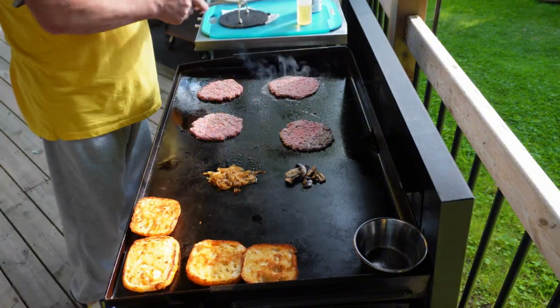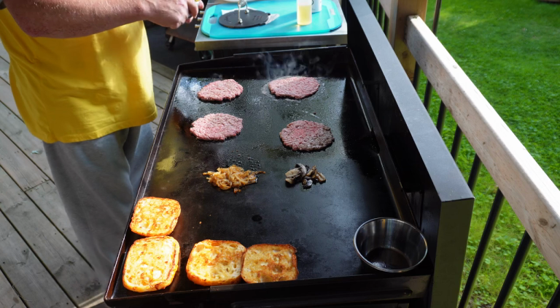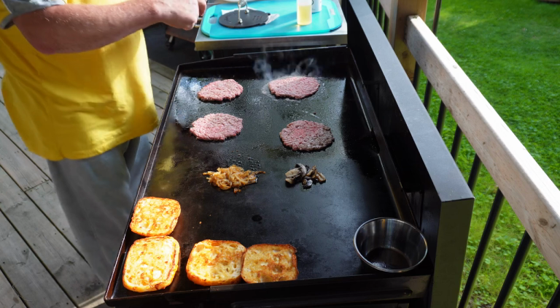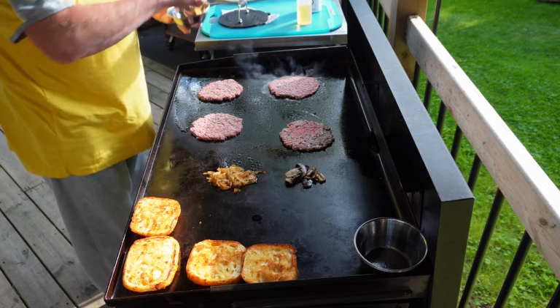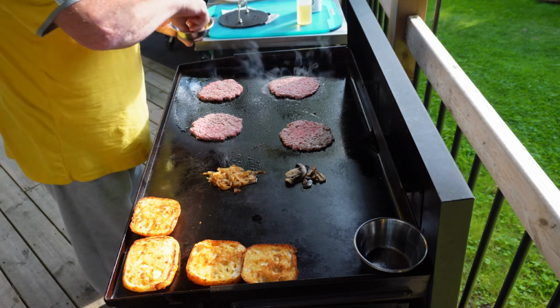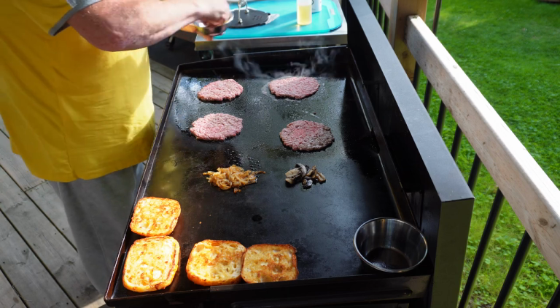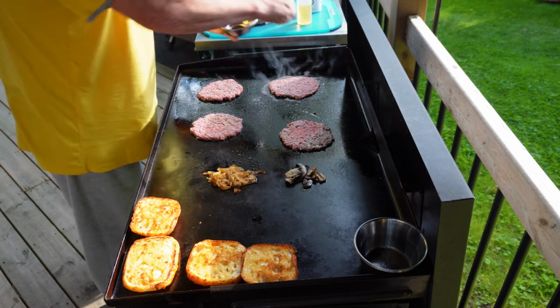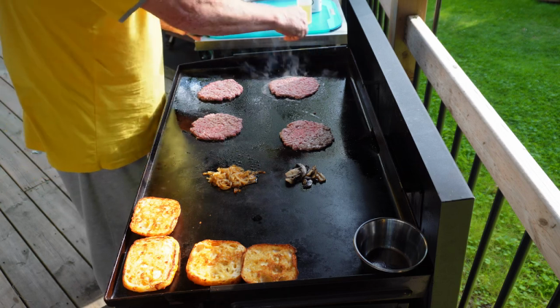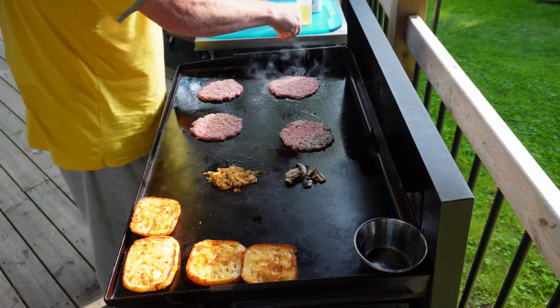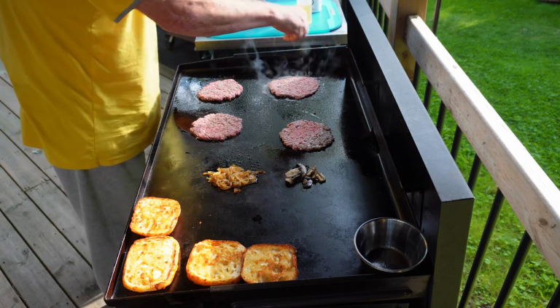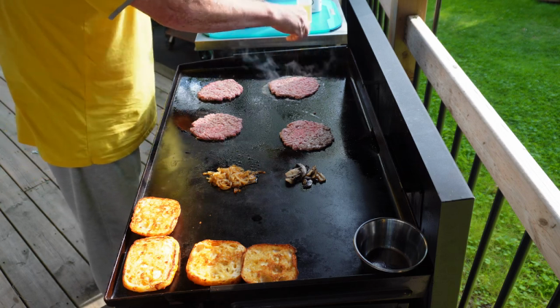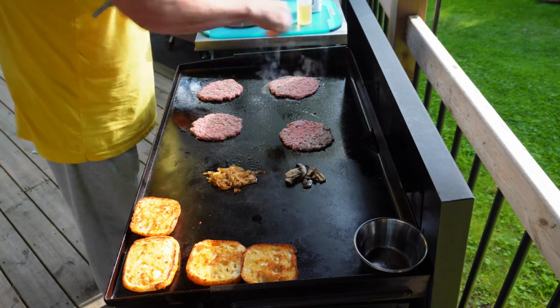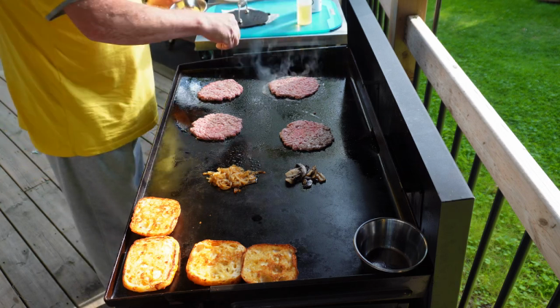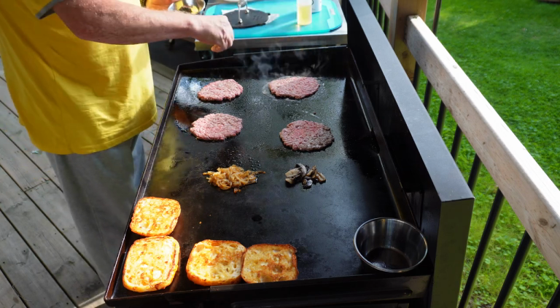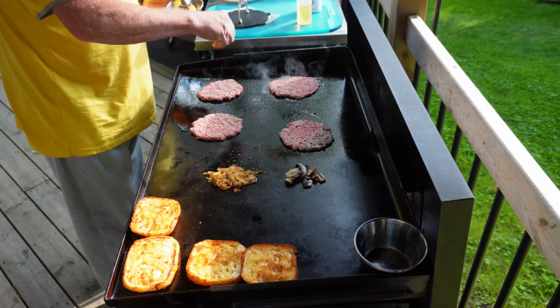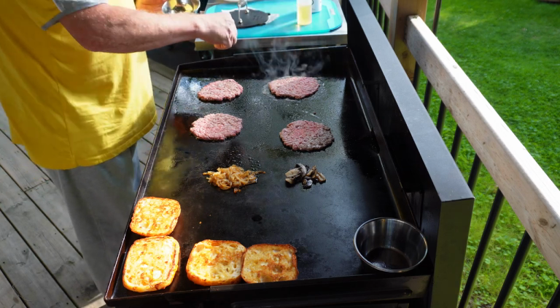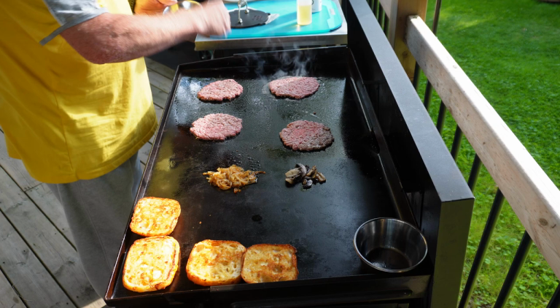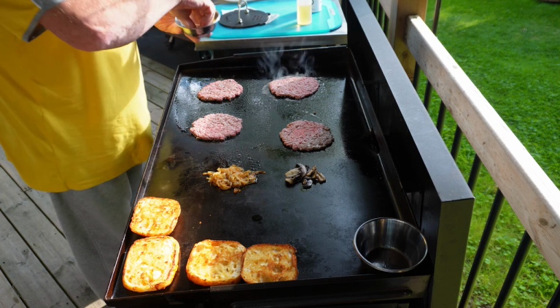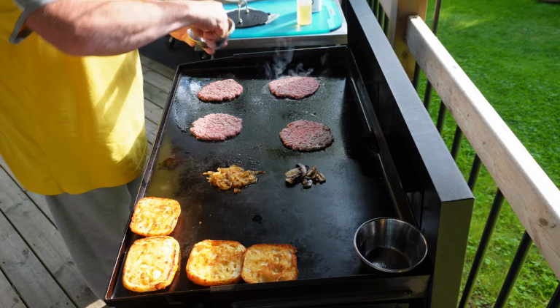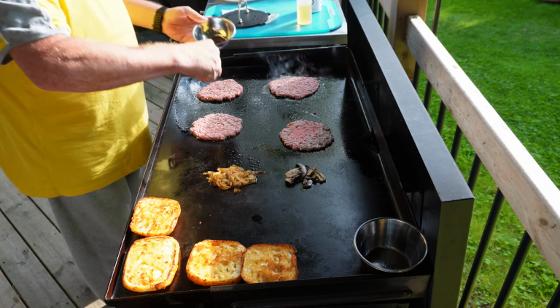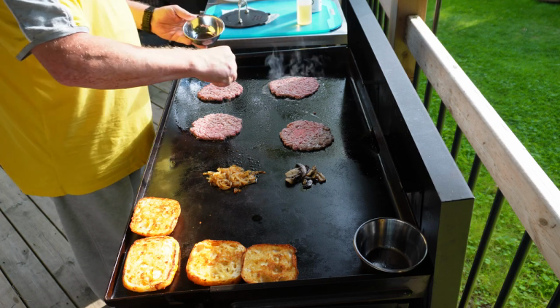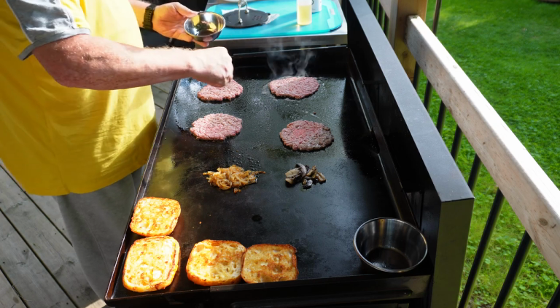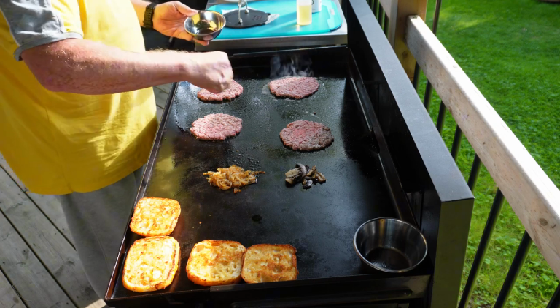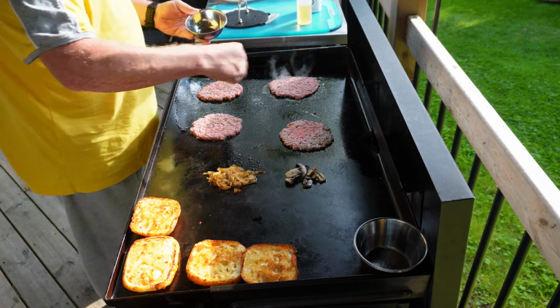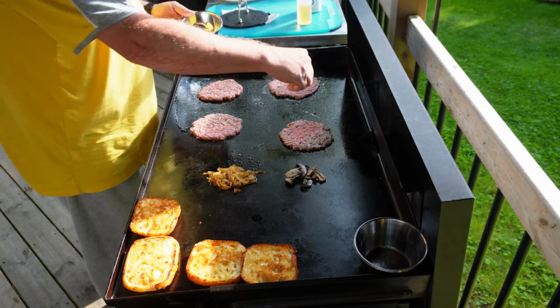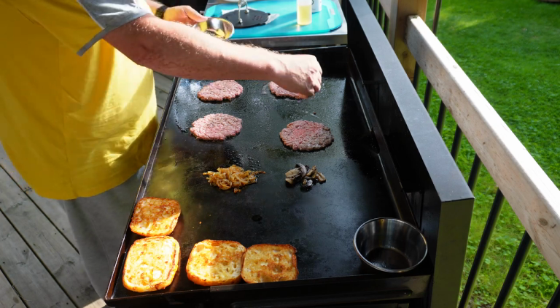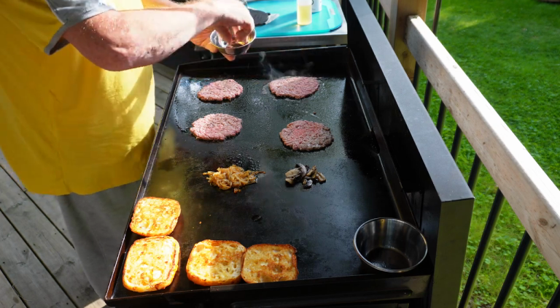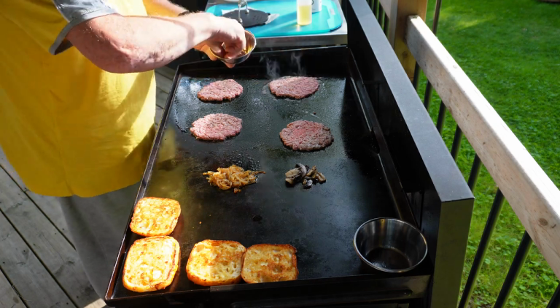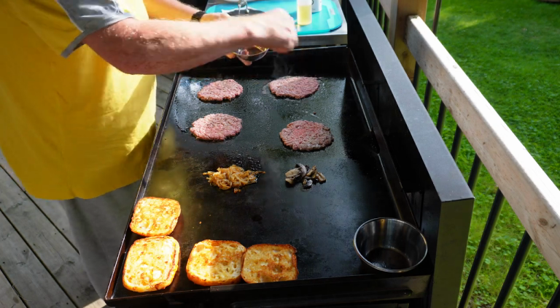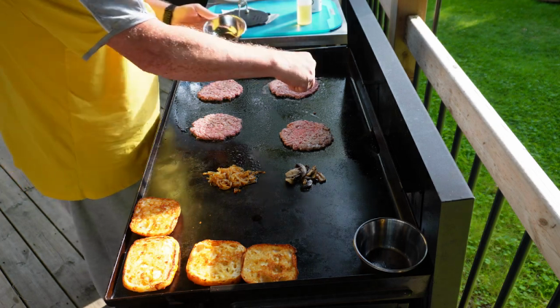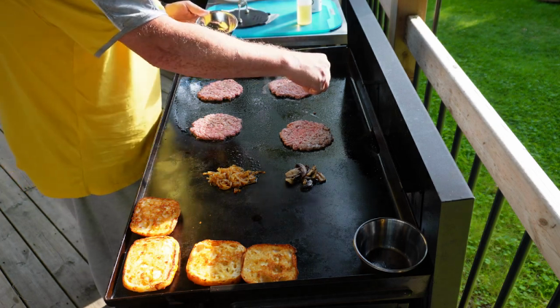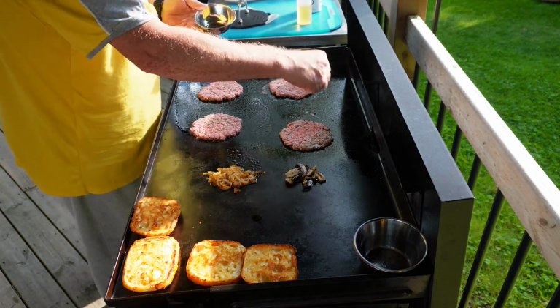Once you're done smashing, it's time for a little seasoning. All we're using here is some coarse black pepper and some sea salt — you really don't need anything more complicated than that.